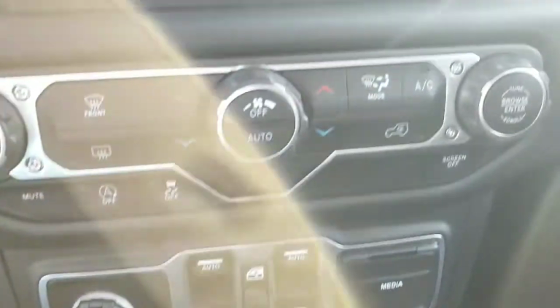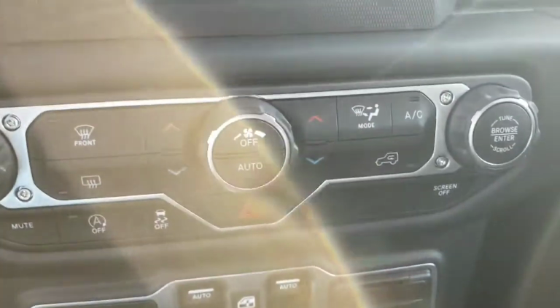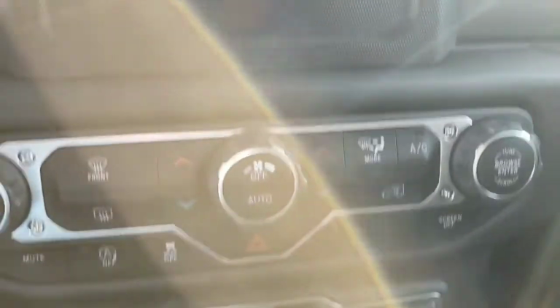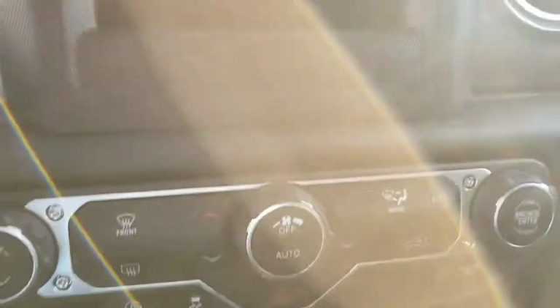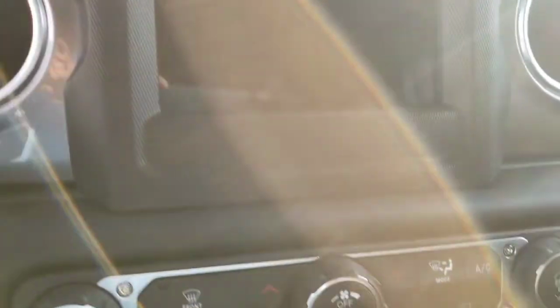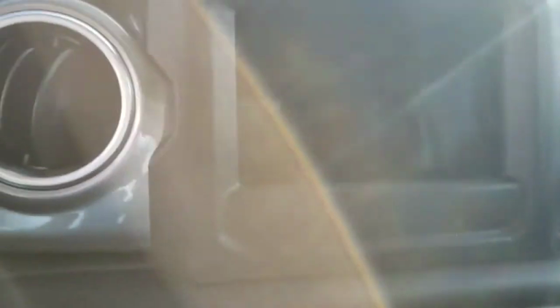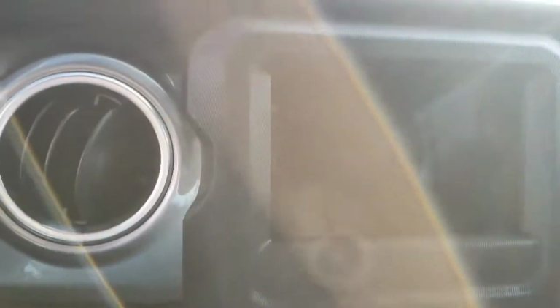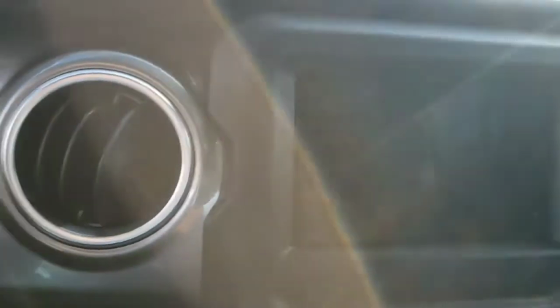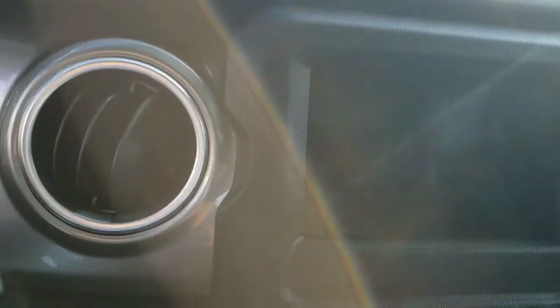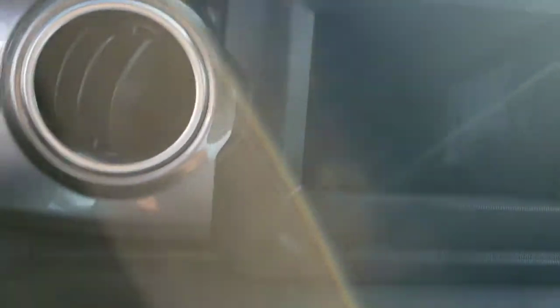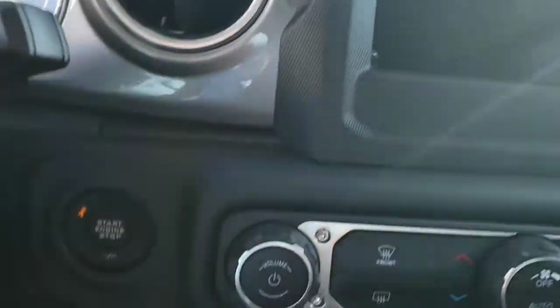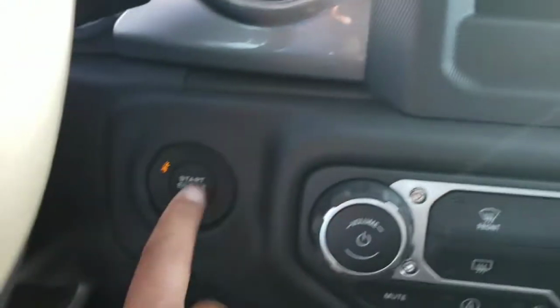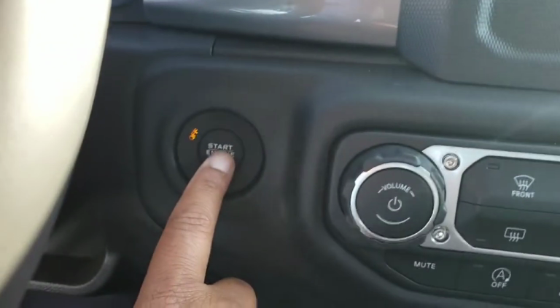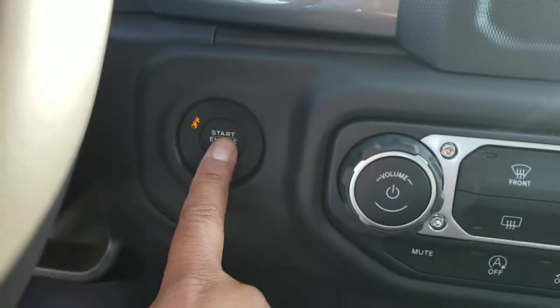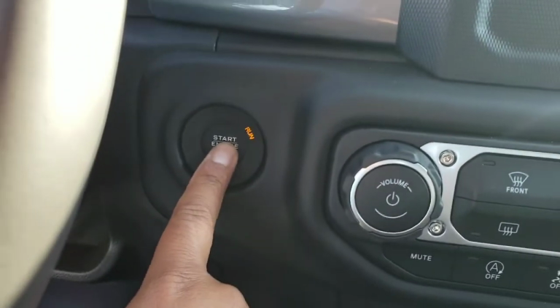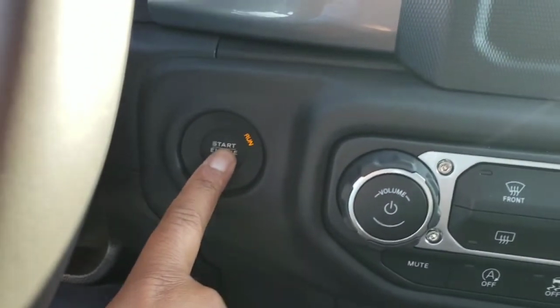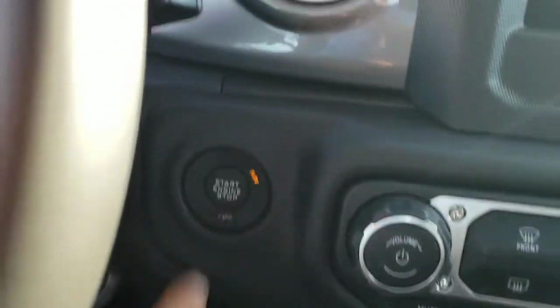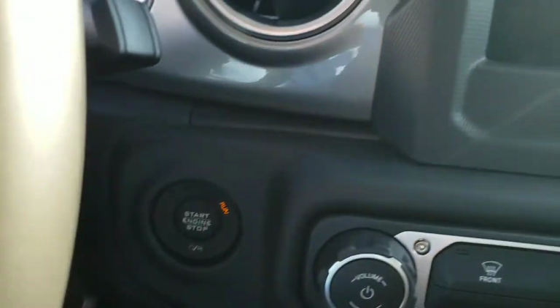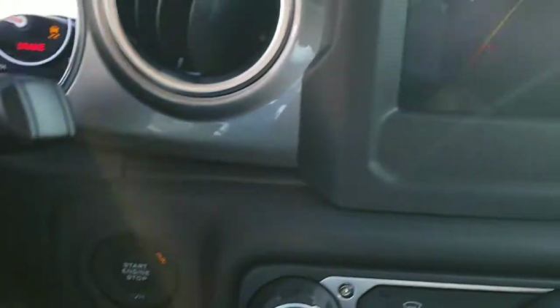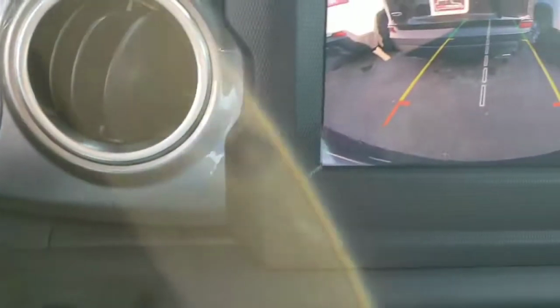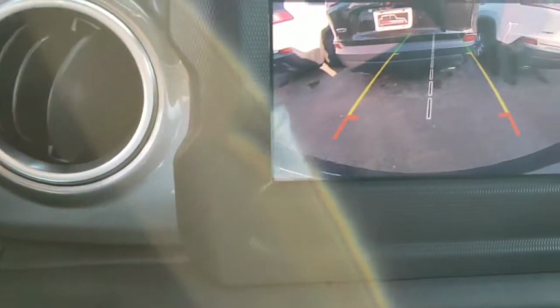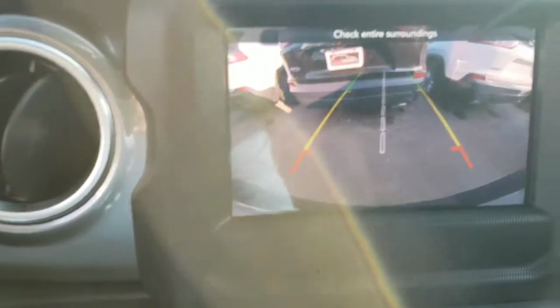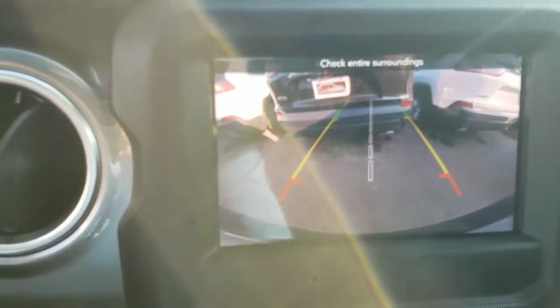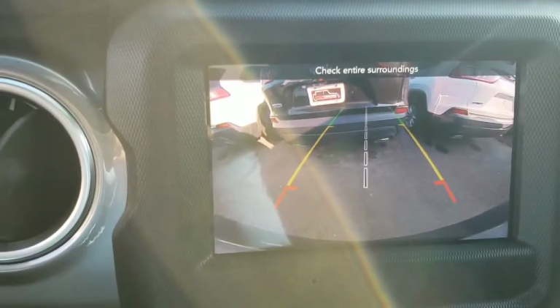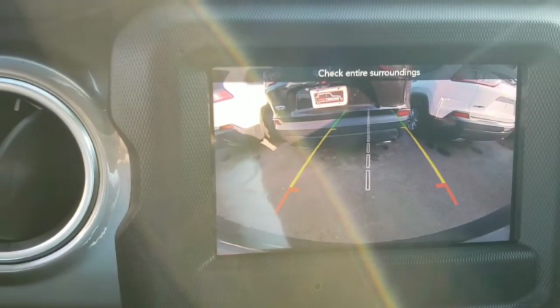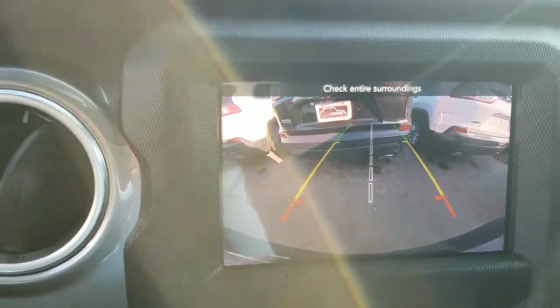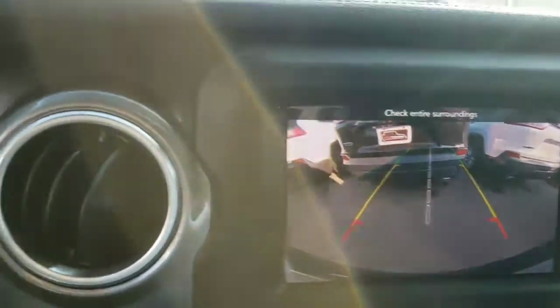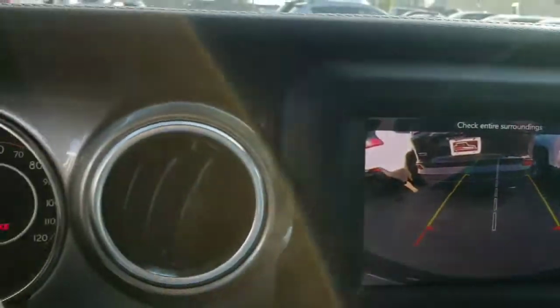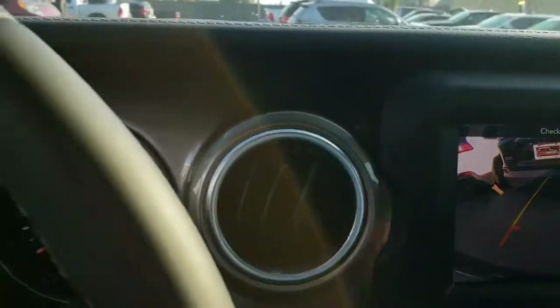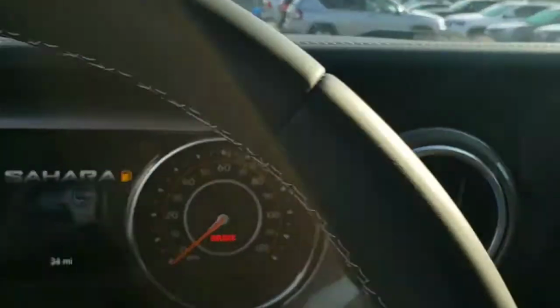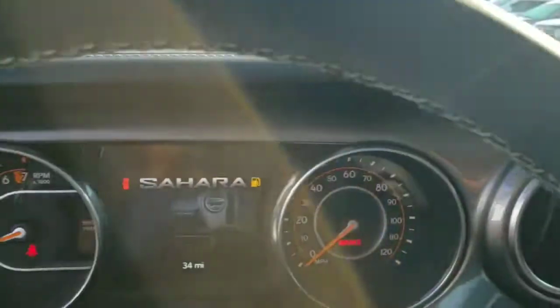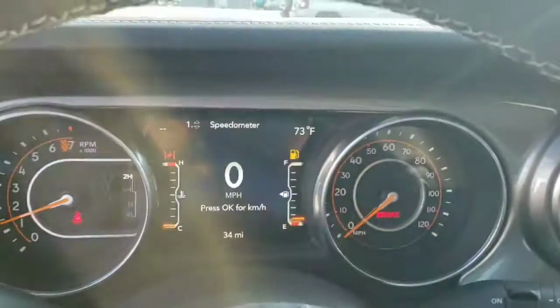You can see some of the features and styles that this possesses. They all still have a push button start, which is nice. And there's the backup camera — this is another nice feature.